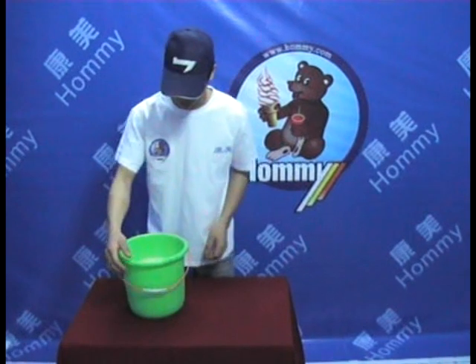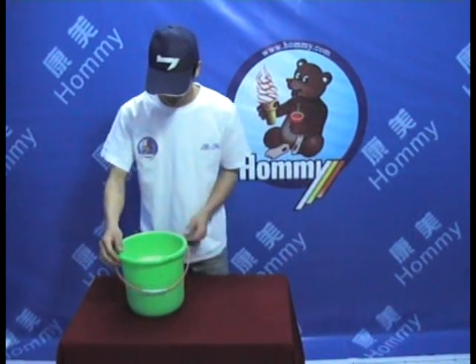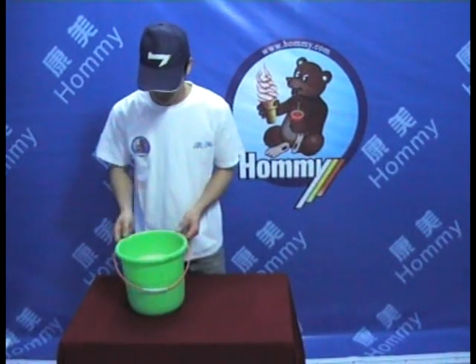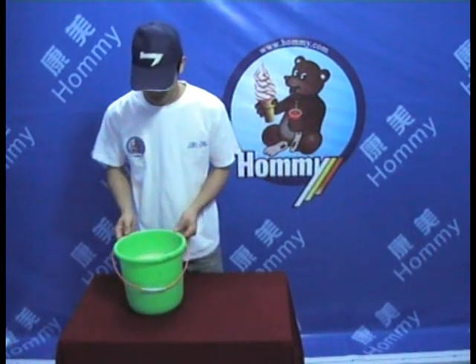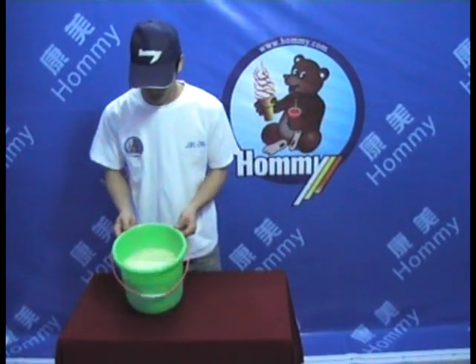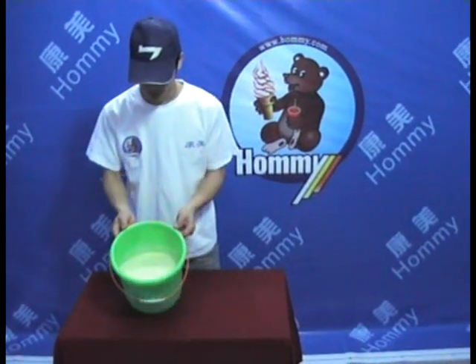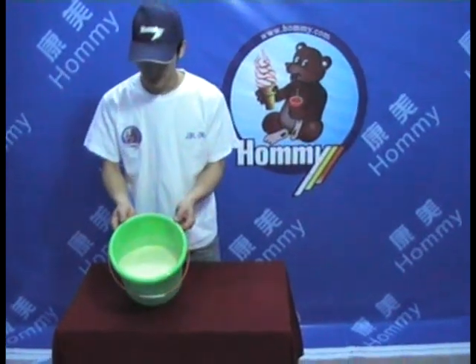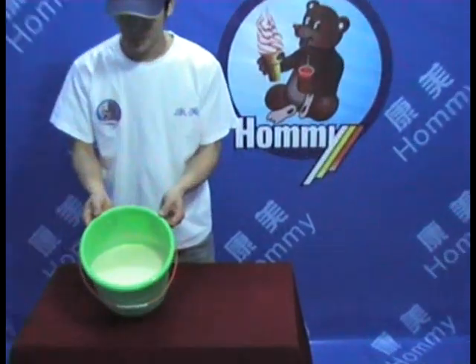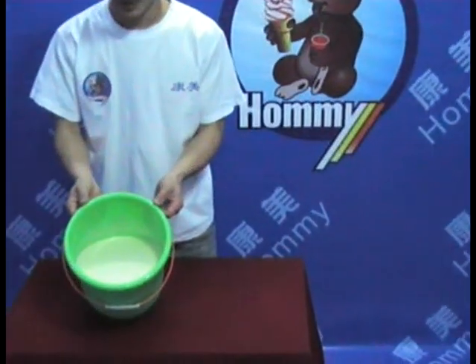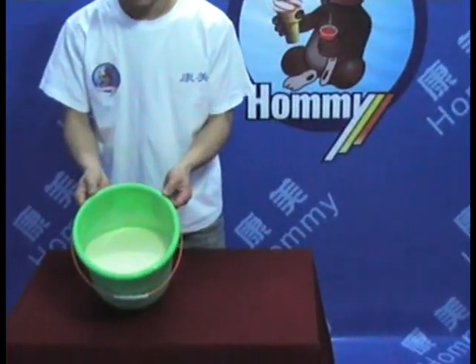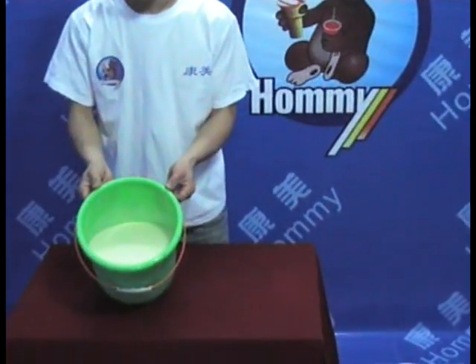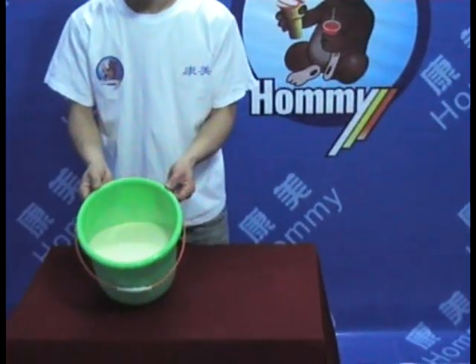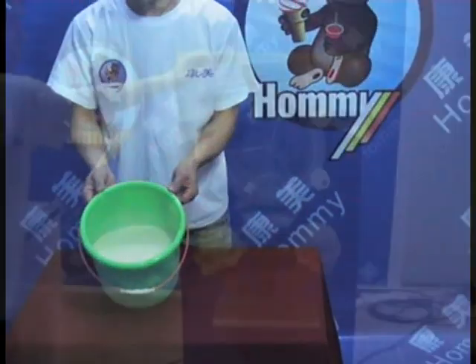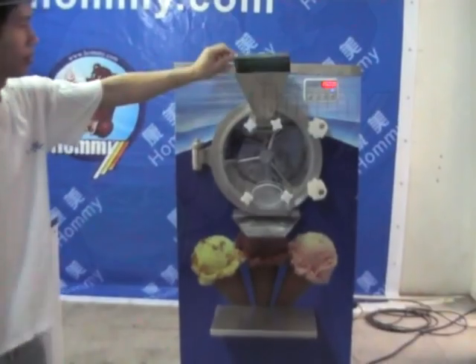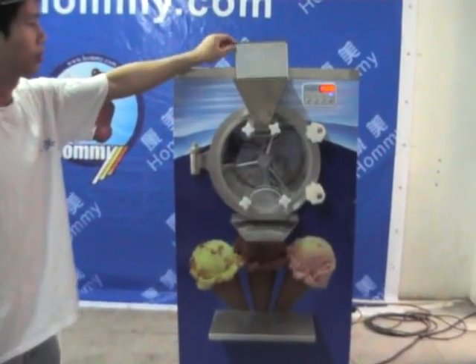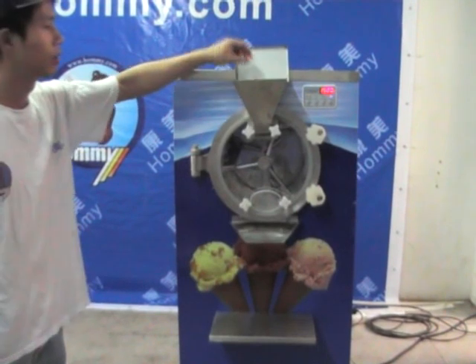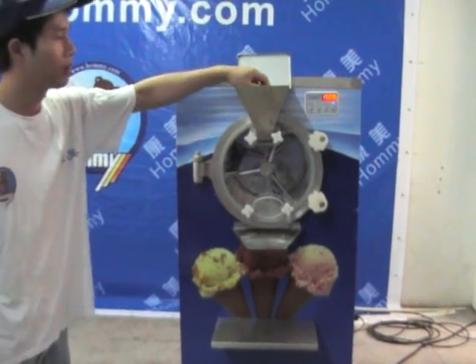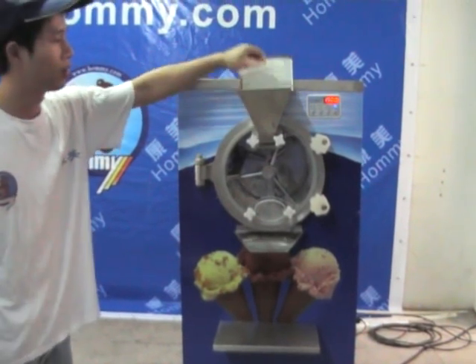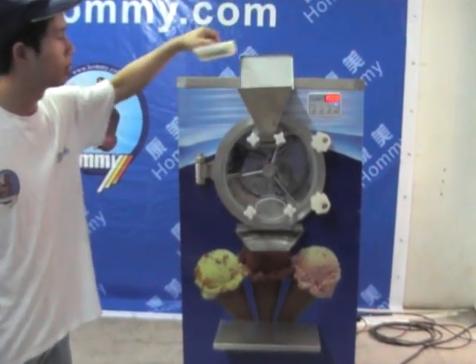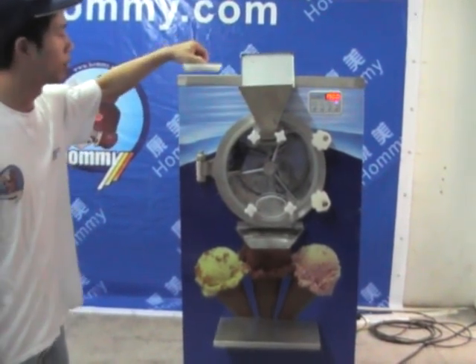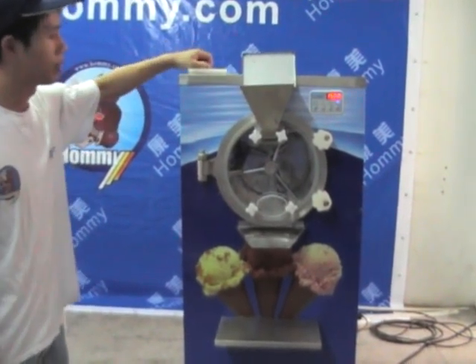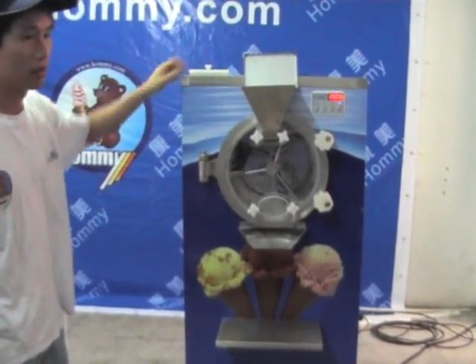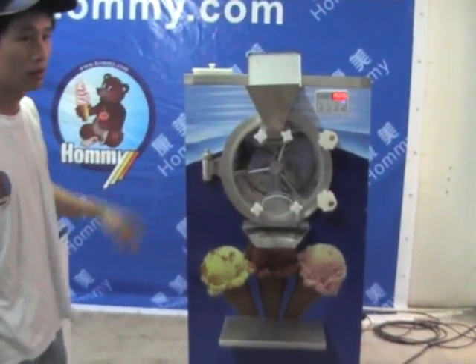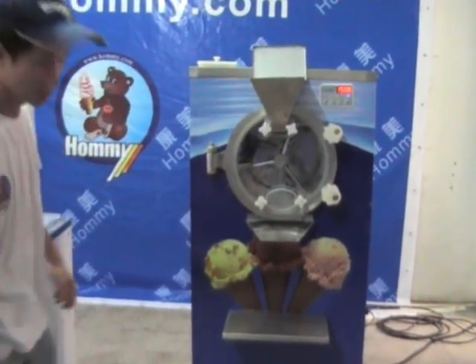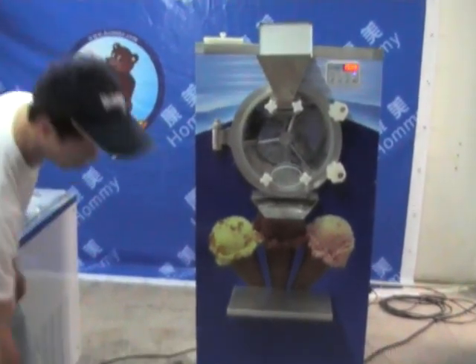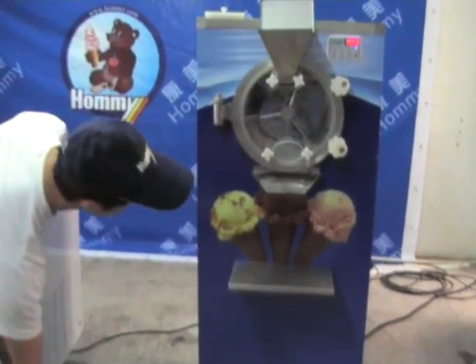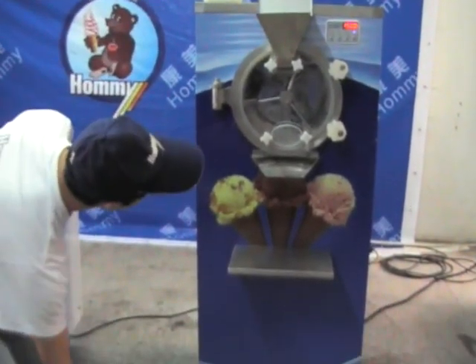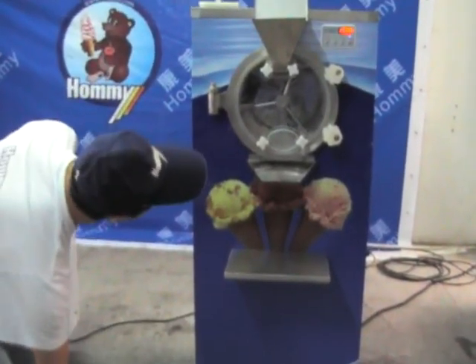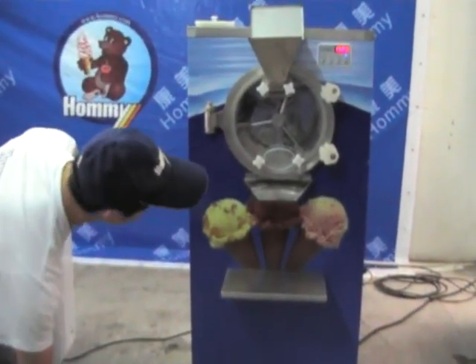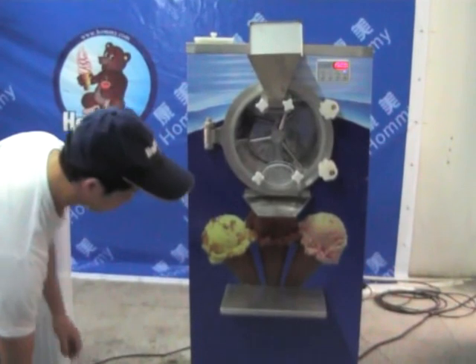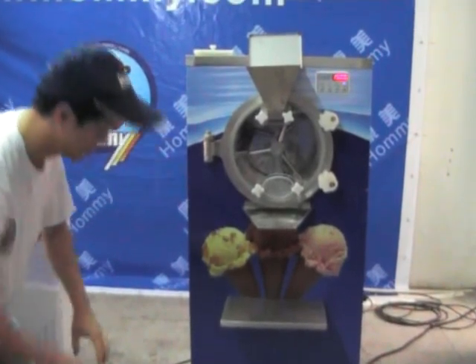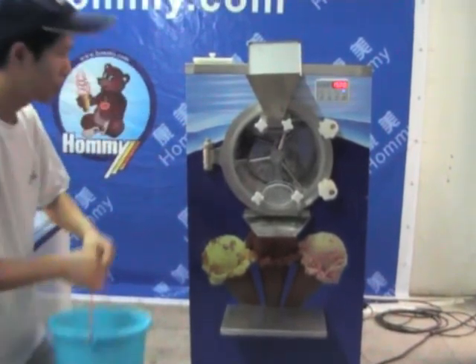The mix is now ready for production. Pour the material into the stirring drum.